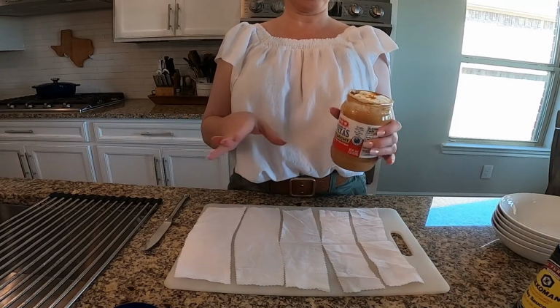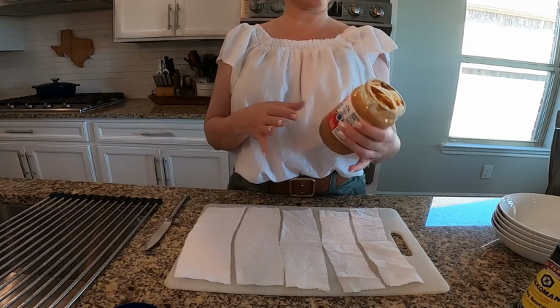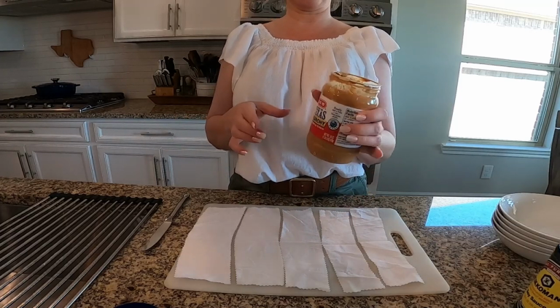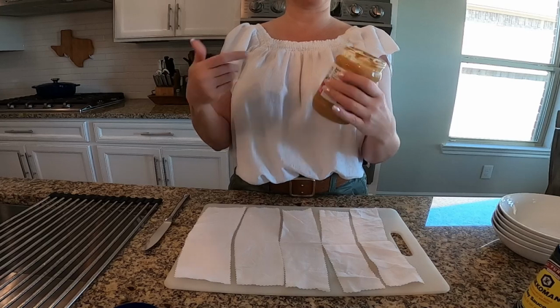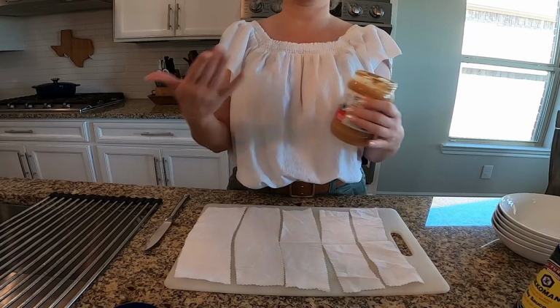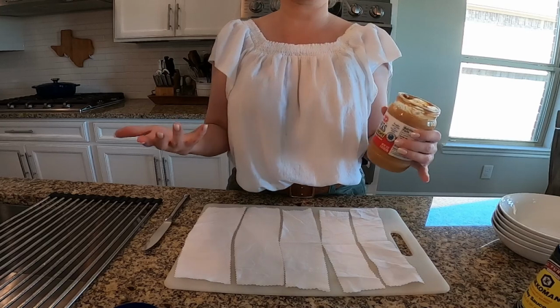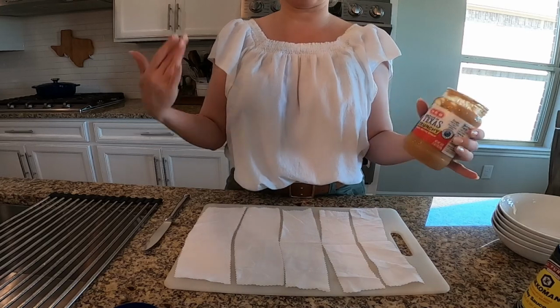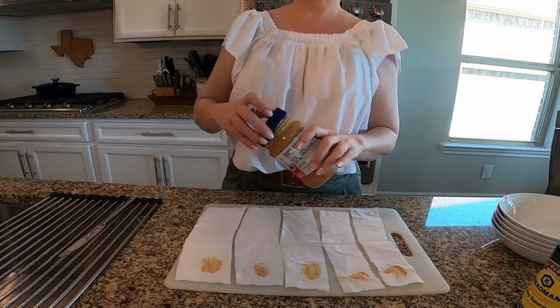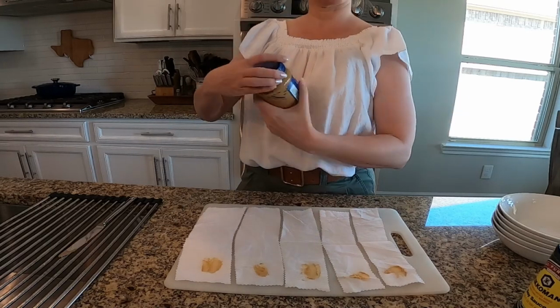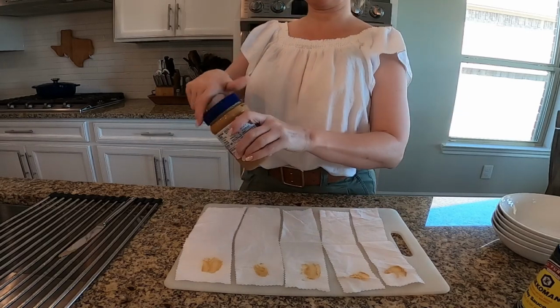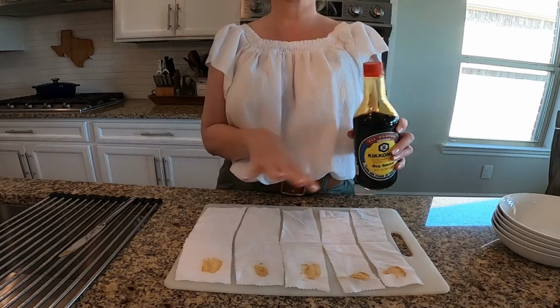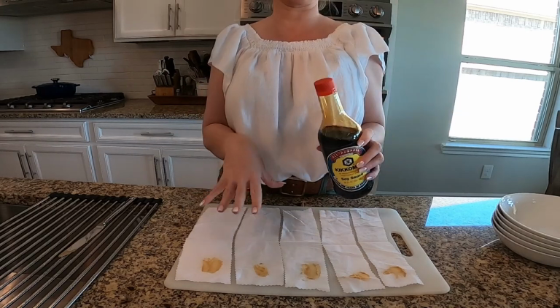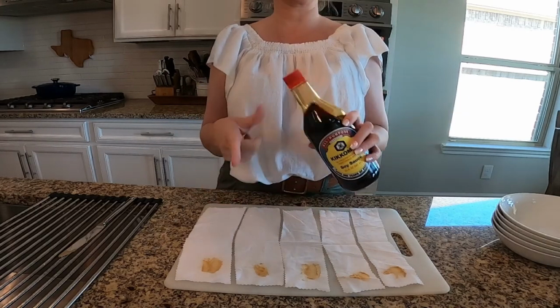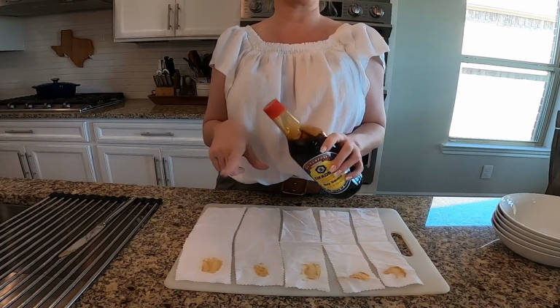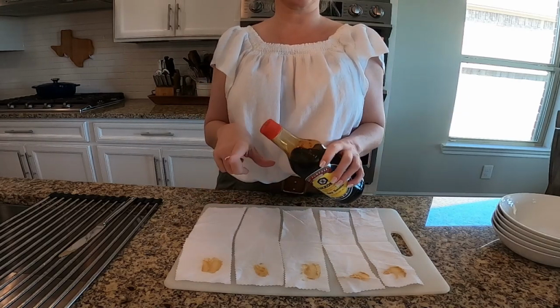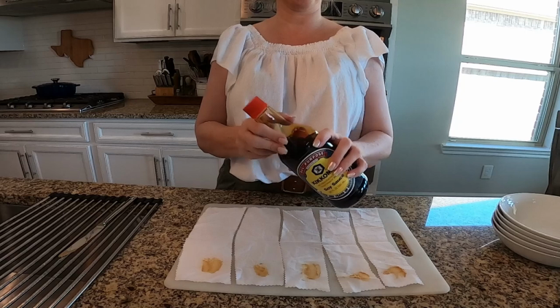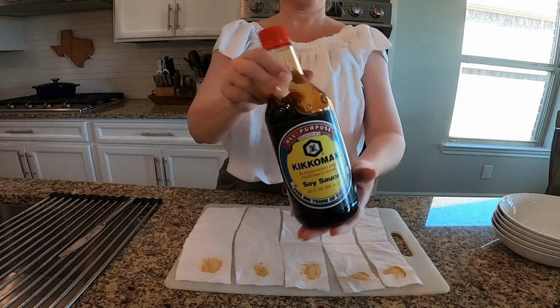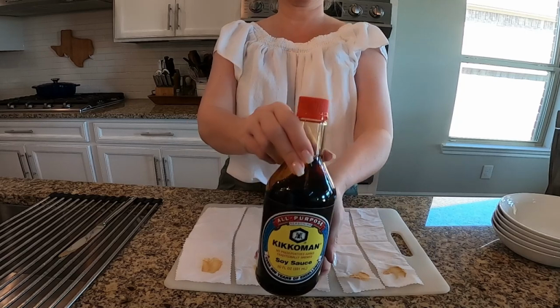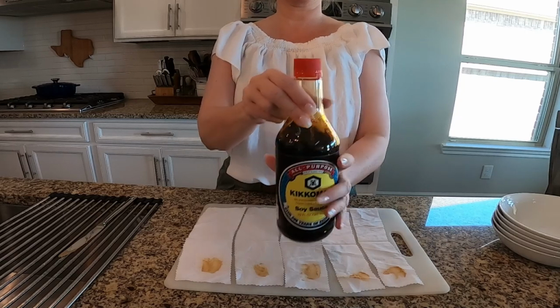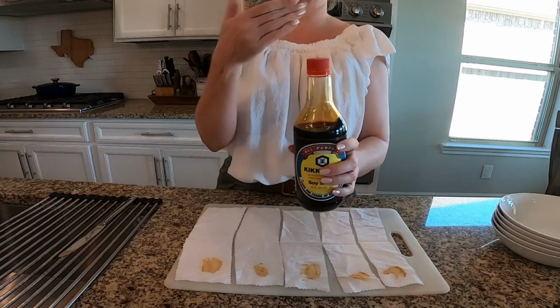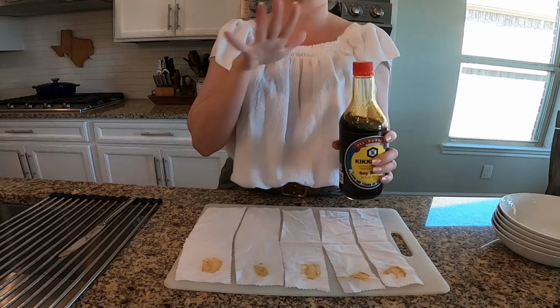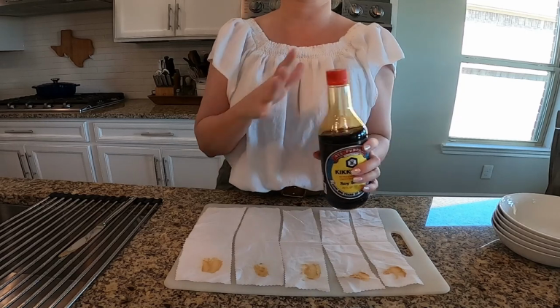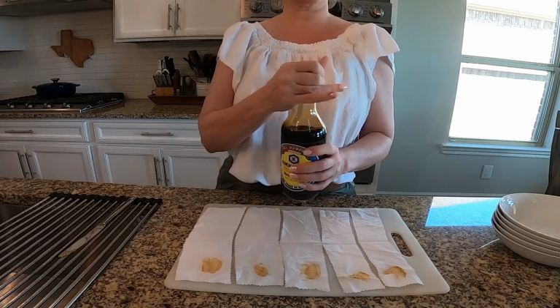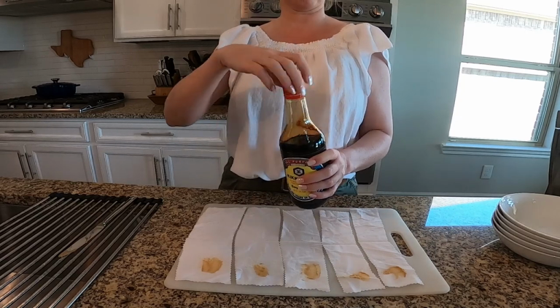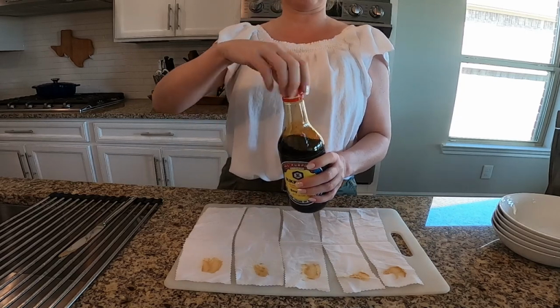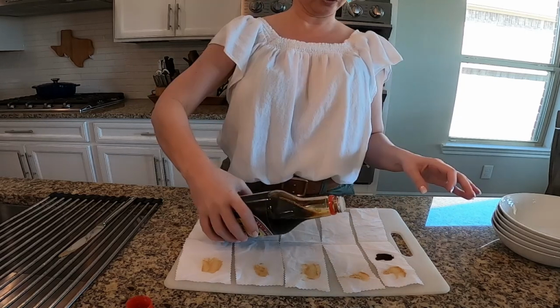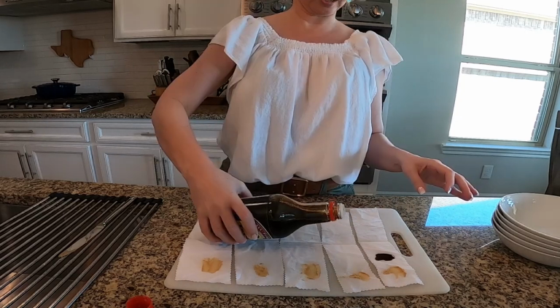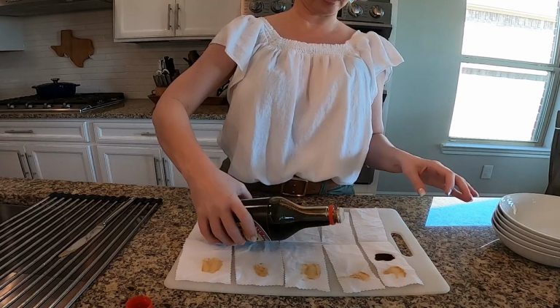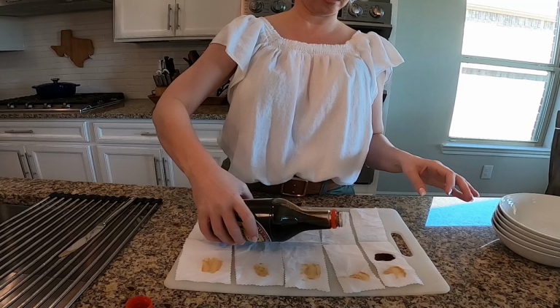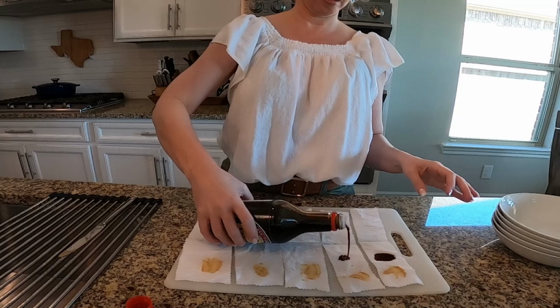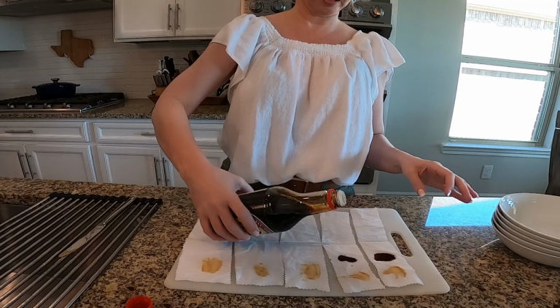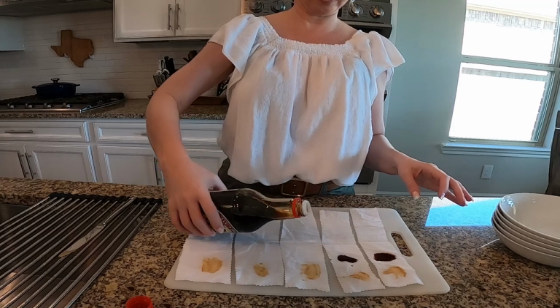The first of the four items I chose is peanut butter, because I love peanut butter. The next food item I'm going to stain our test material with is soy sauce, because I love soy sauce as well.